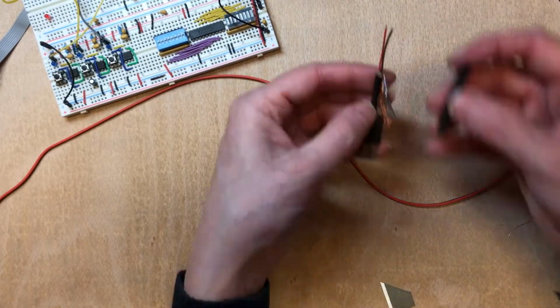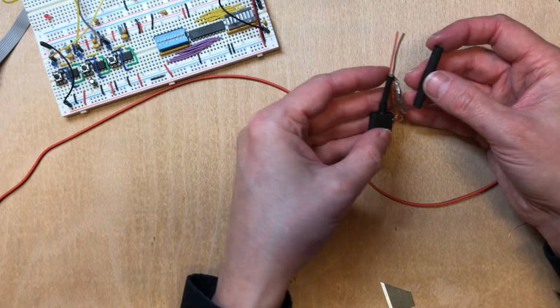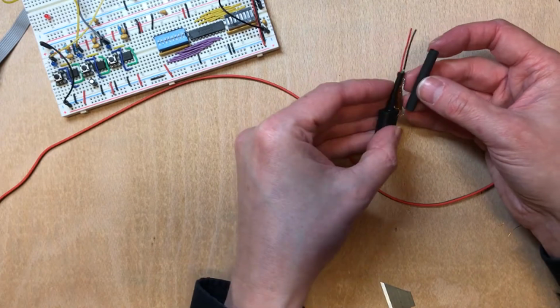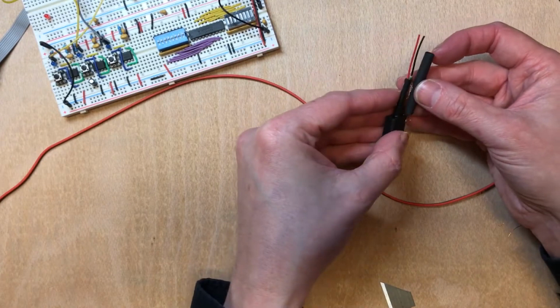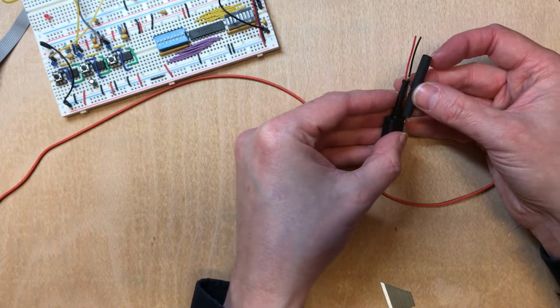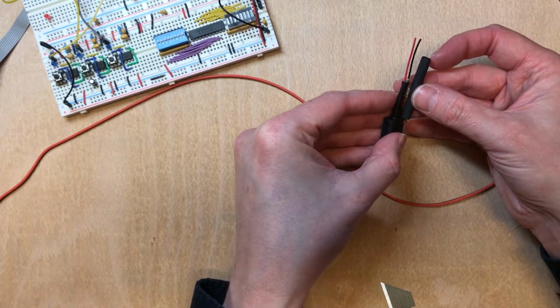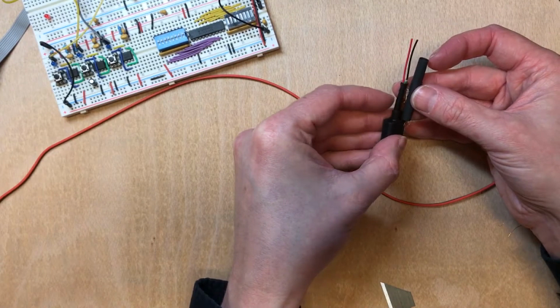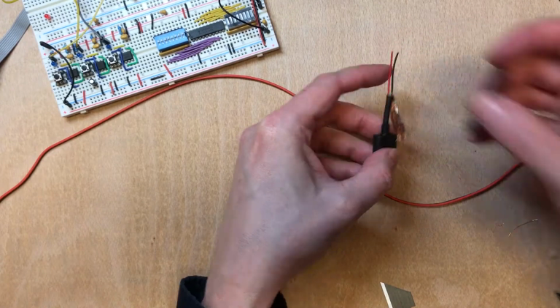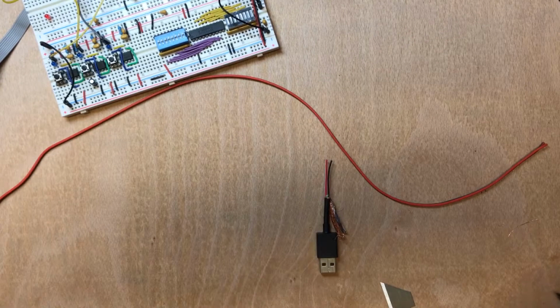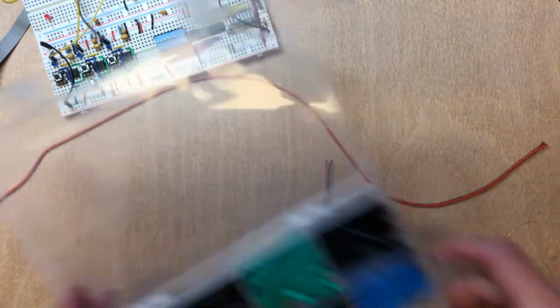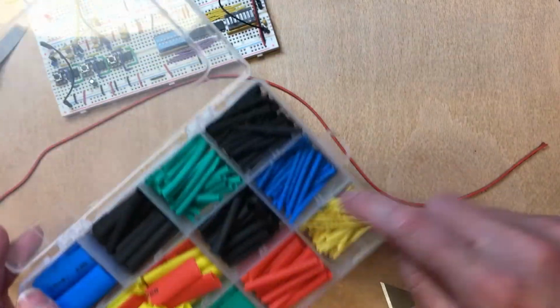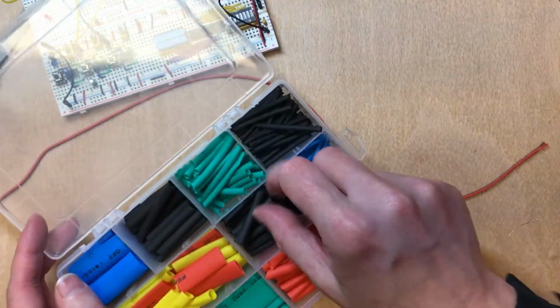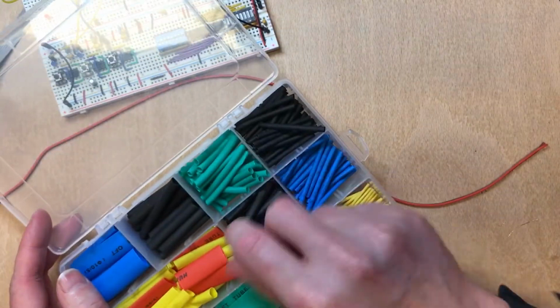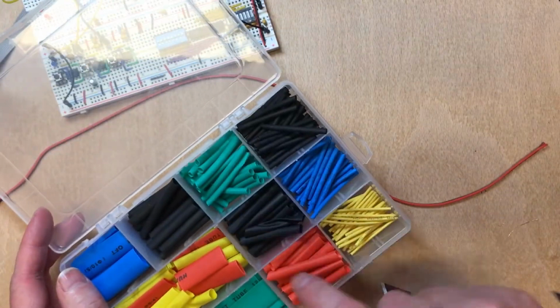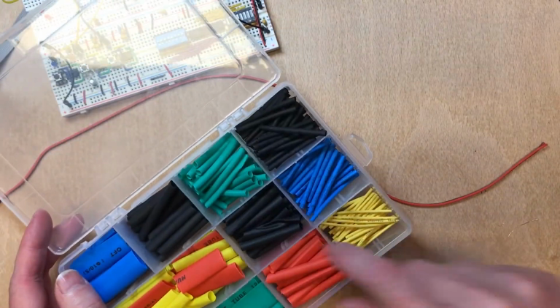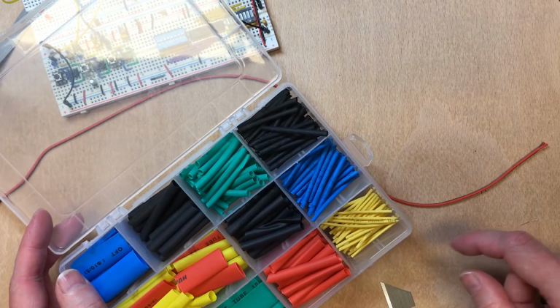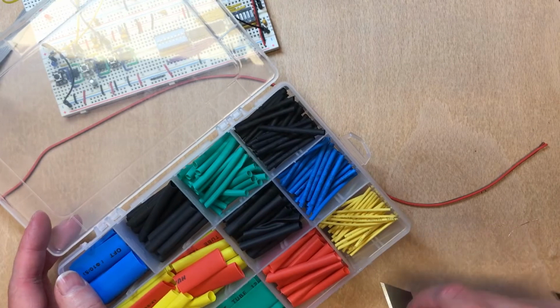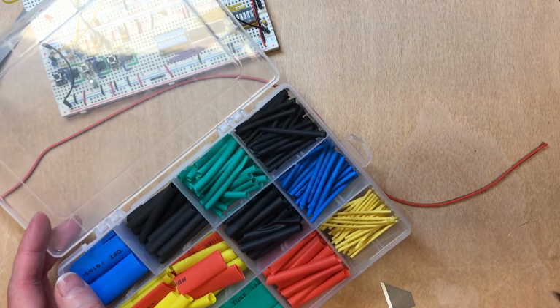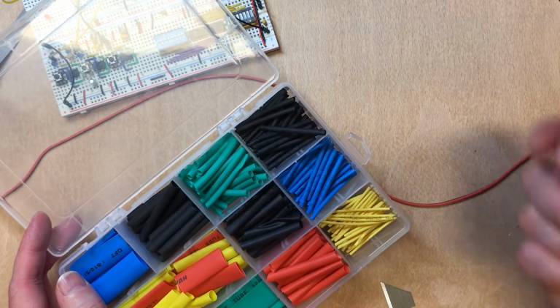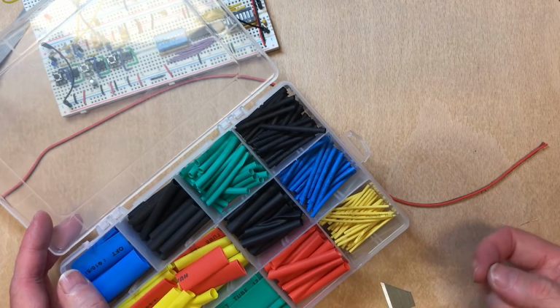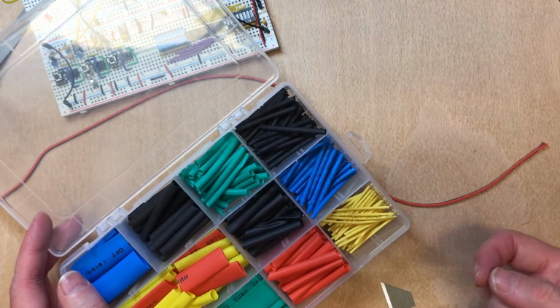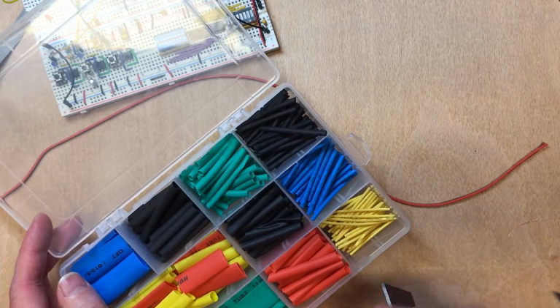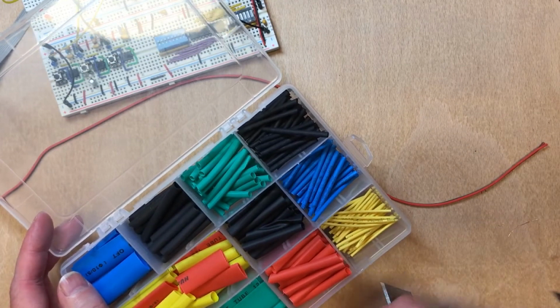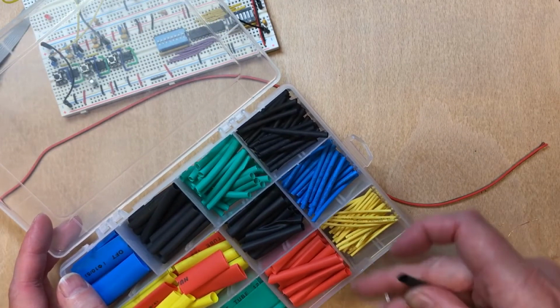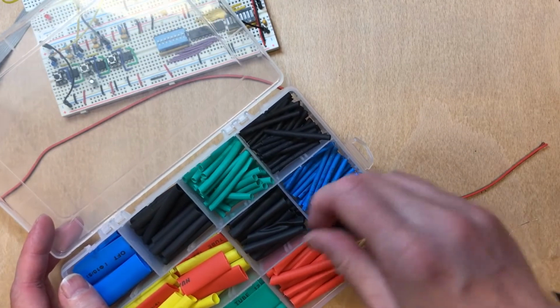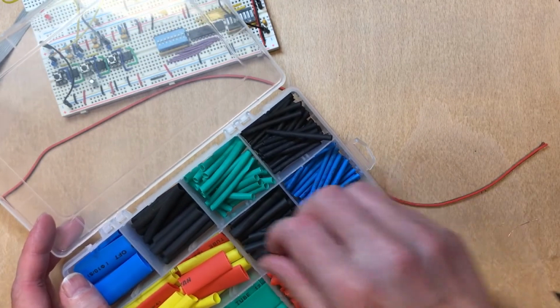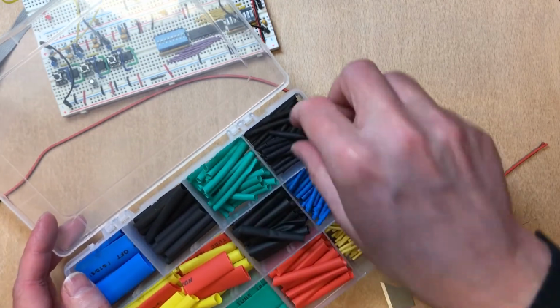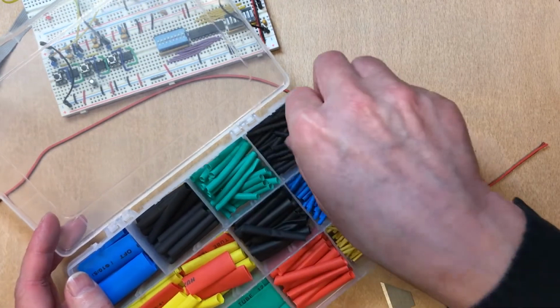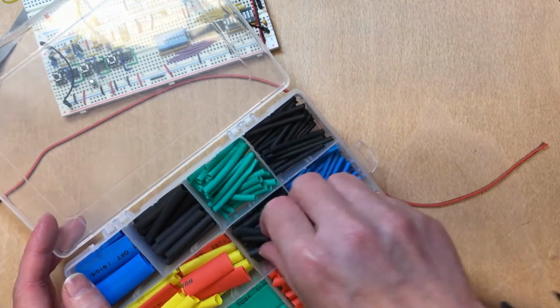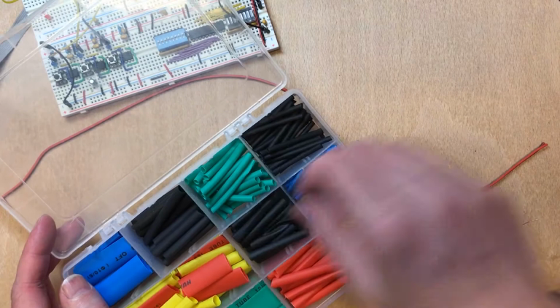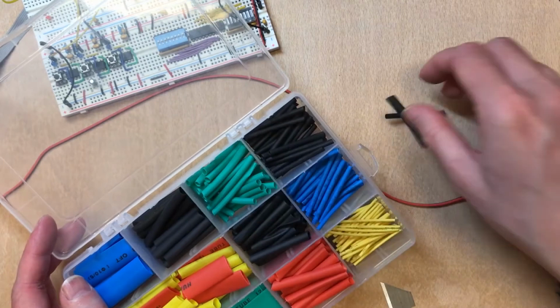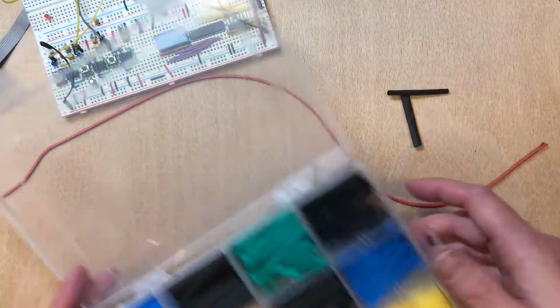Now I want to heat shrink the results, and I've got one of these little kits — I can't actually remember if it was eBay or Amazon — but that gives me a nice range of bits of heat shrink.